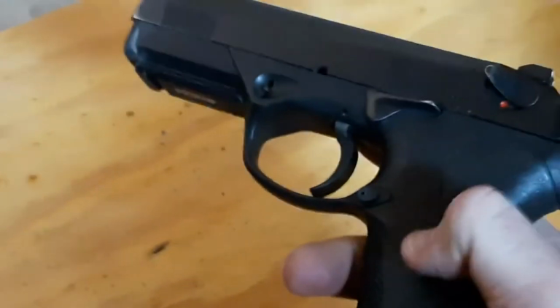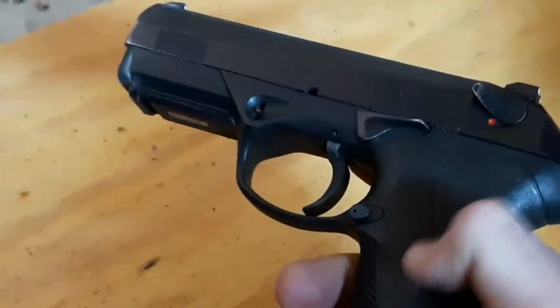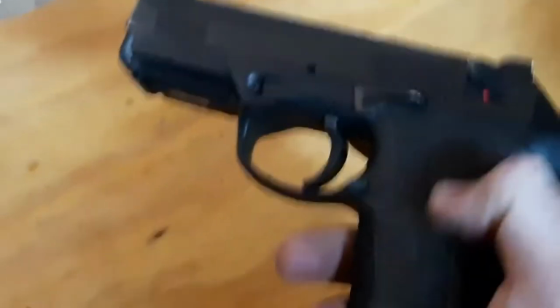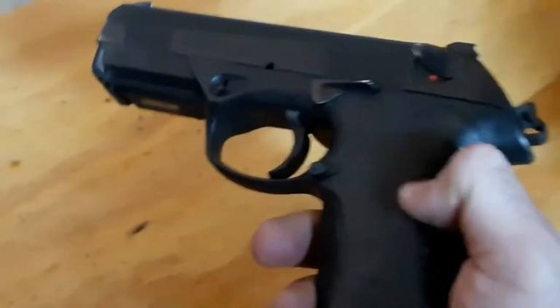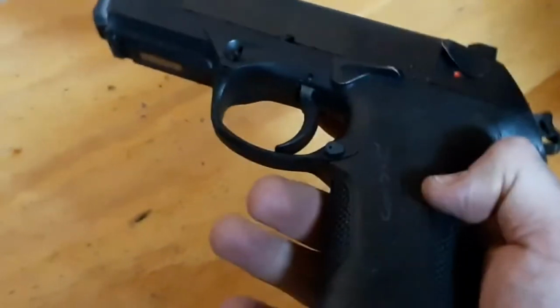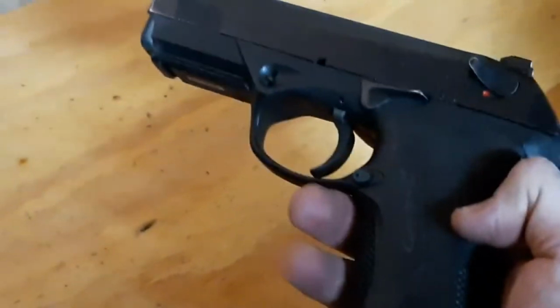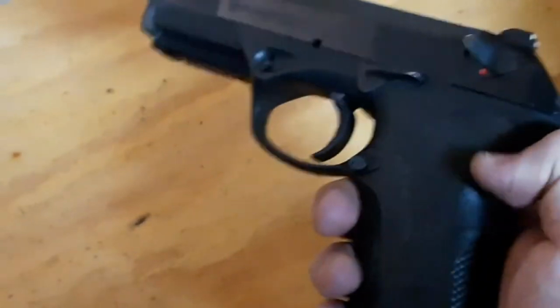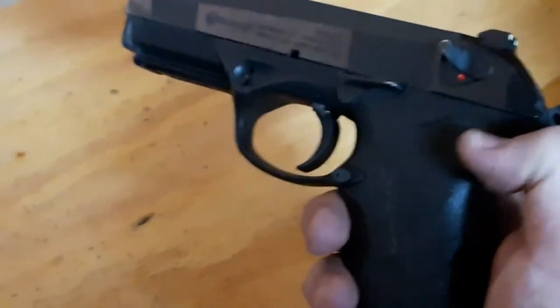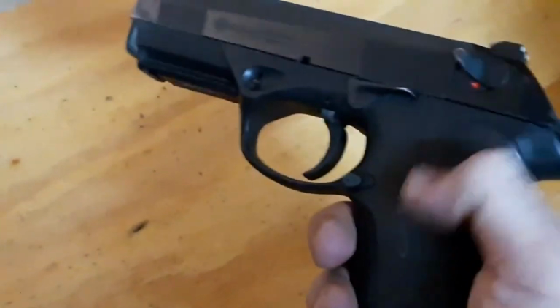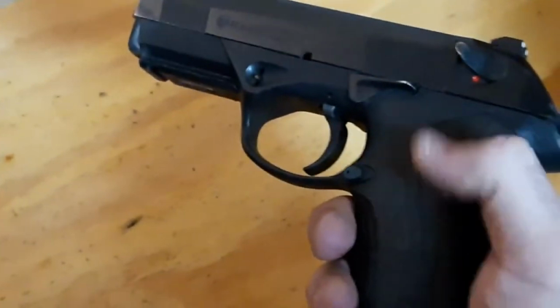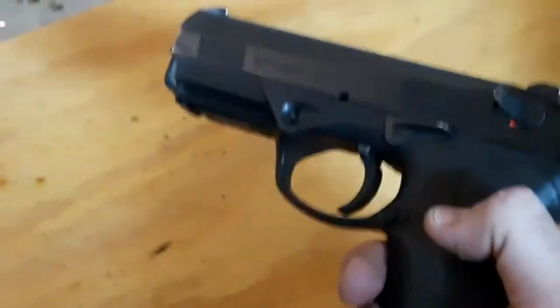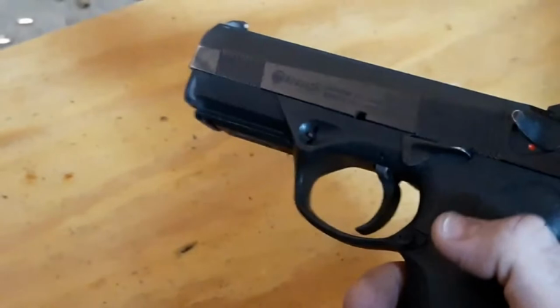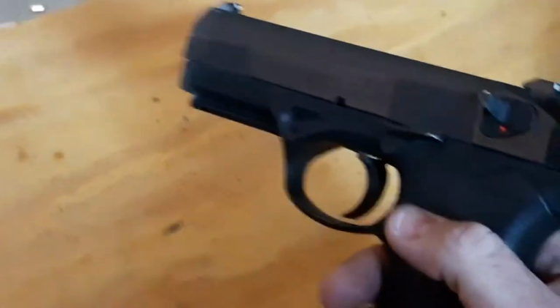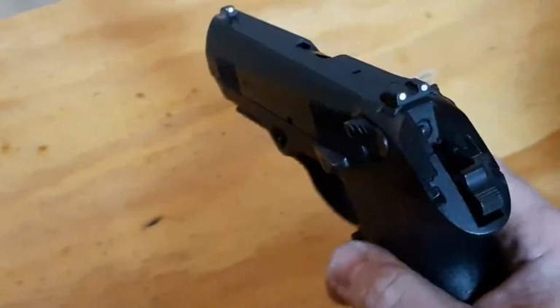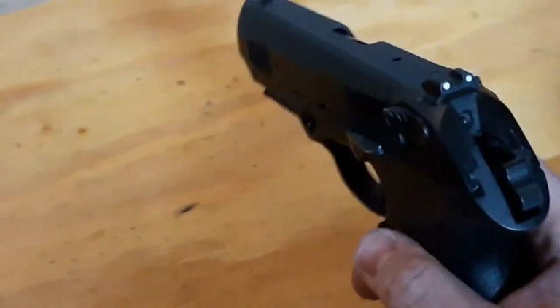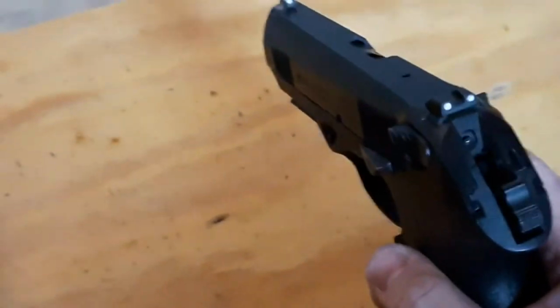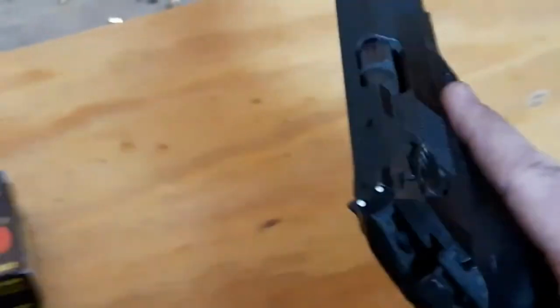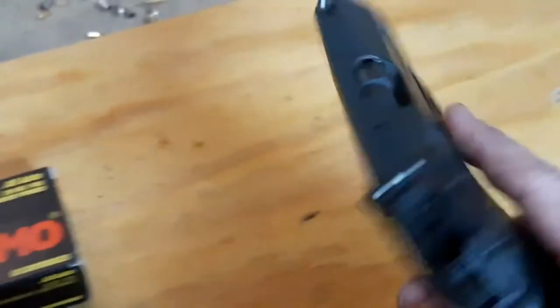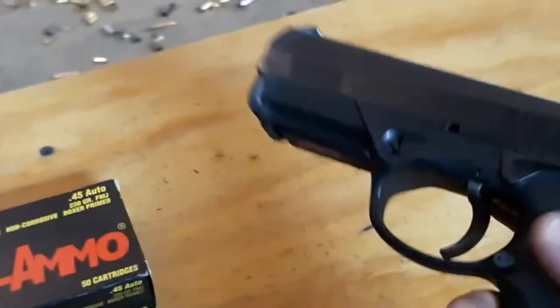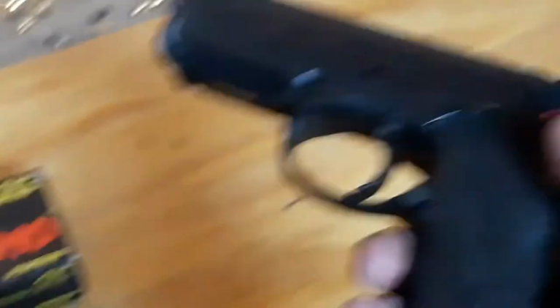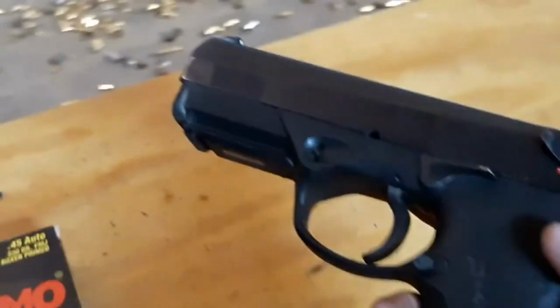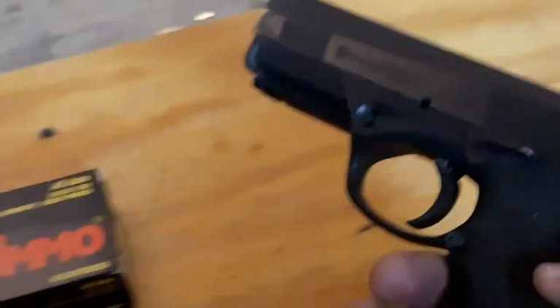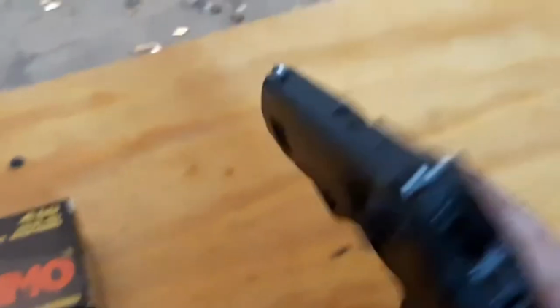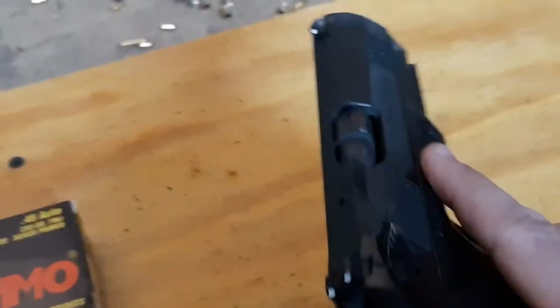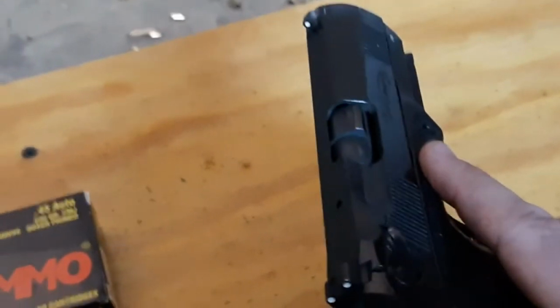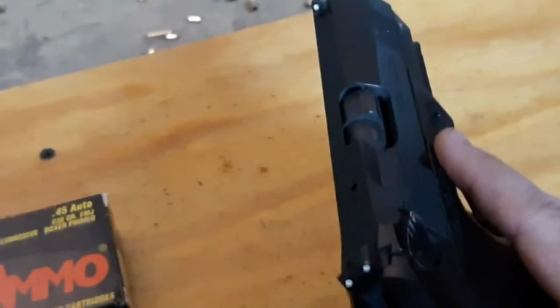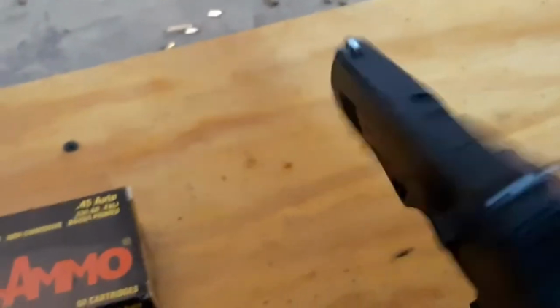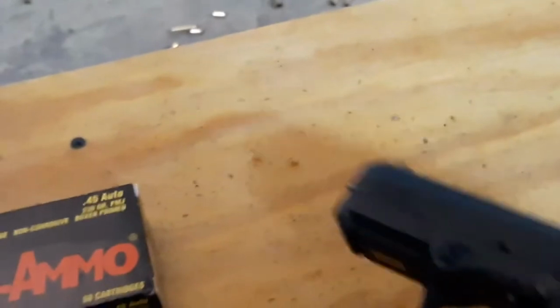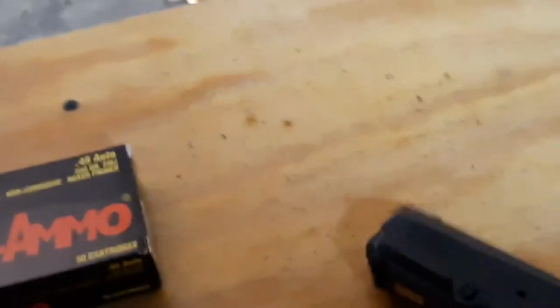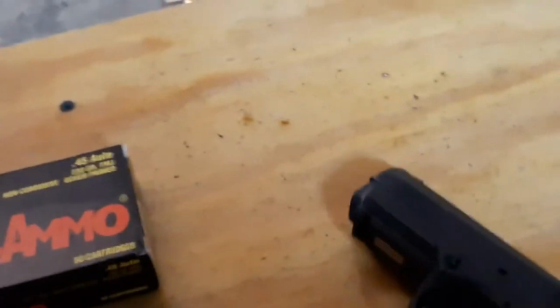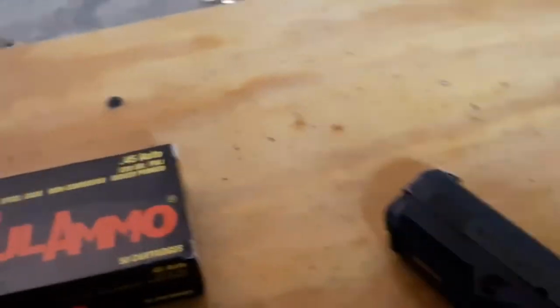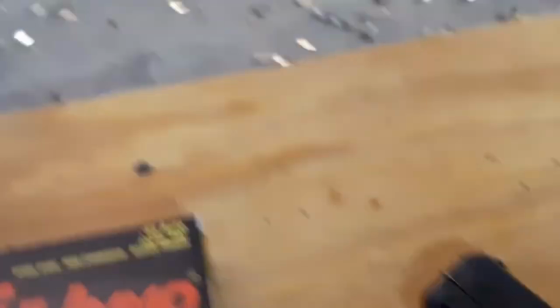You'd have to put some grip tape or something on it to wrap it up. I don't love the look of grip tape, but I'm starting to like this pistol. I'm going to put some more rounds through it.